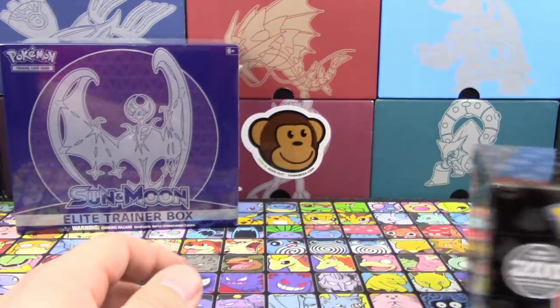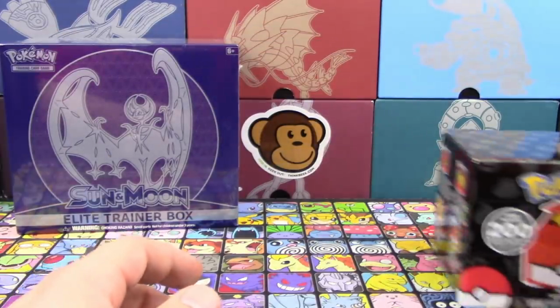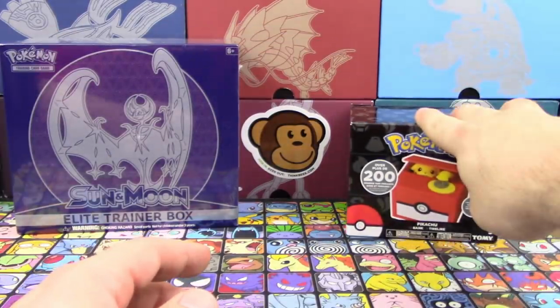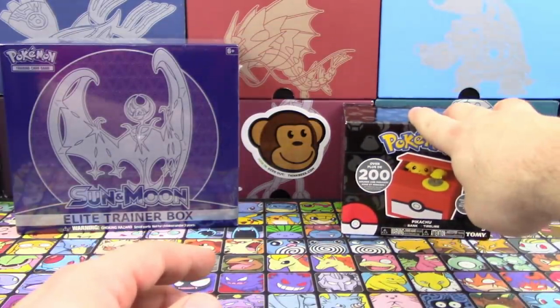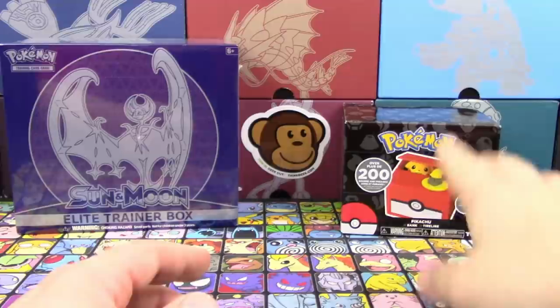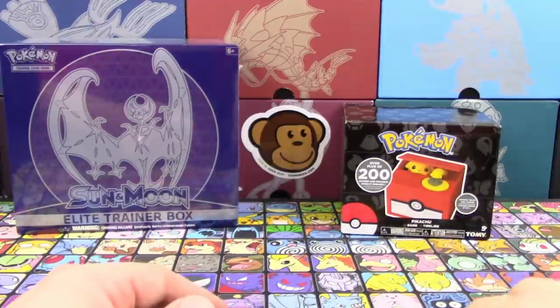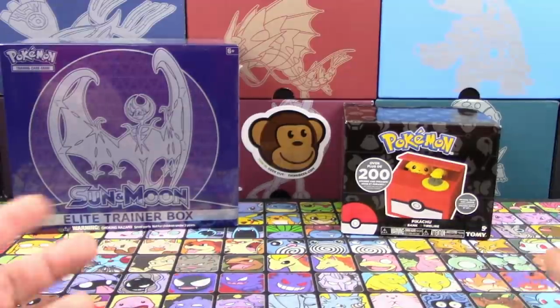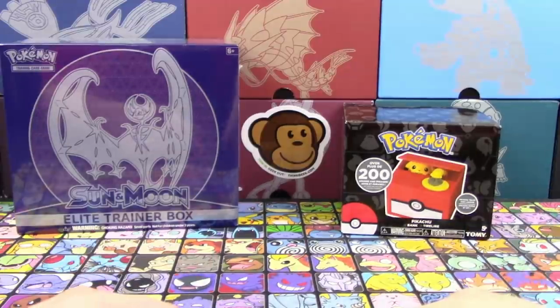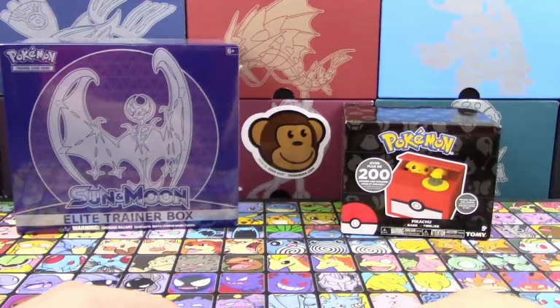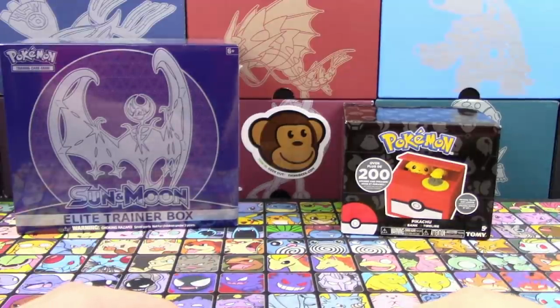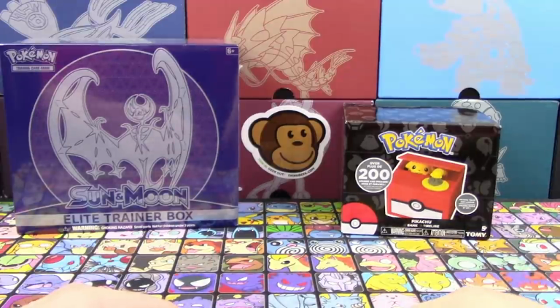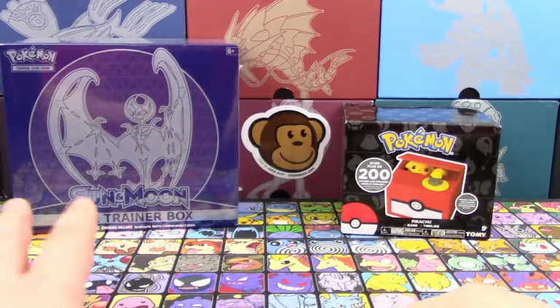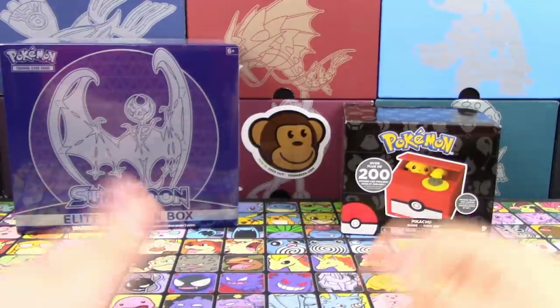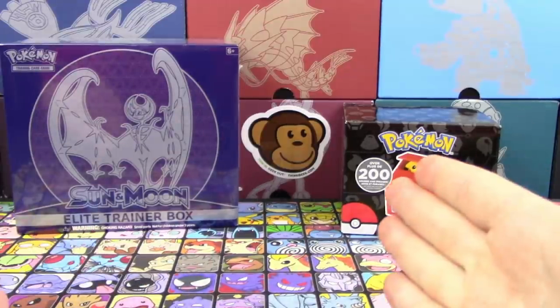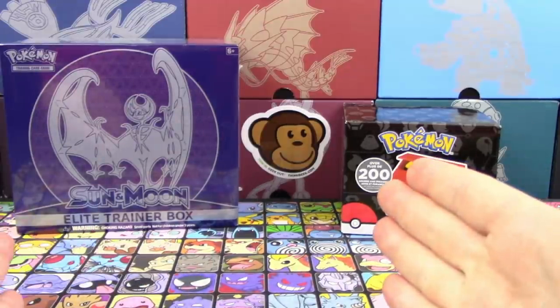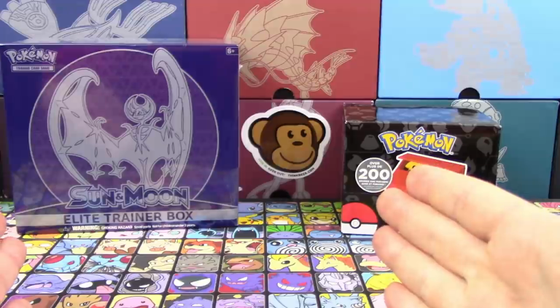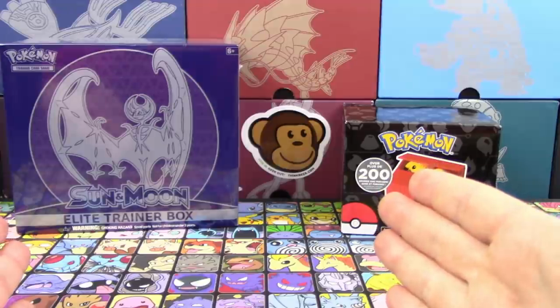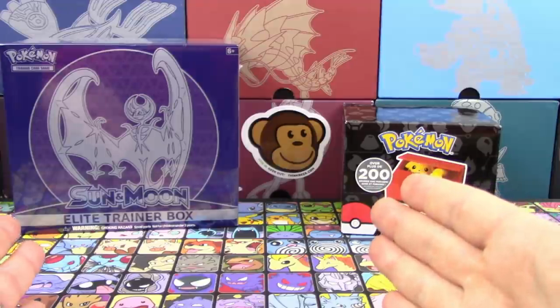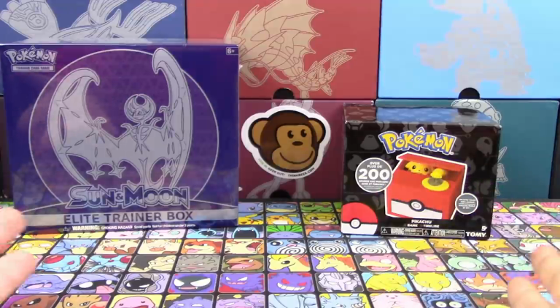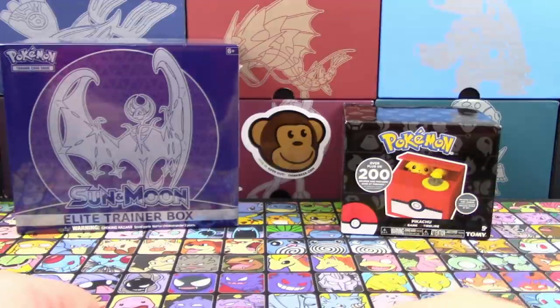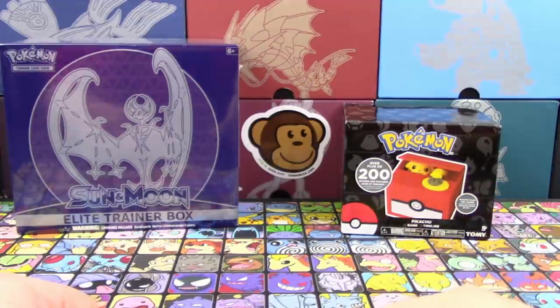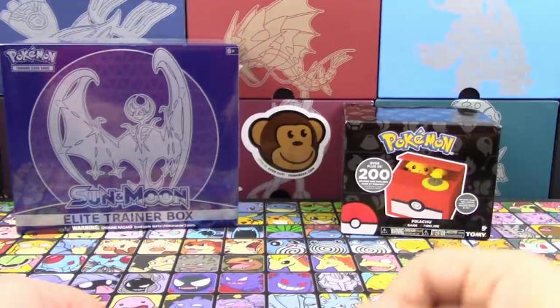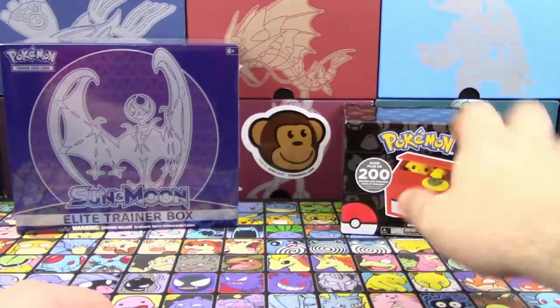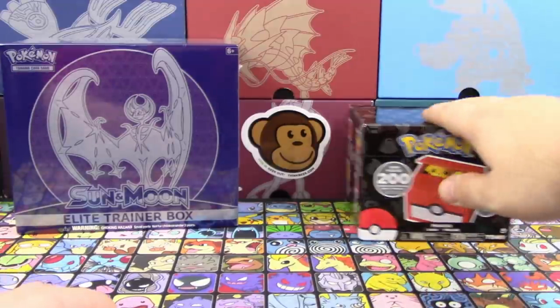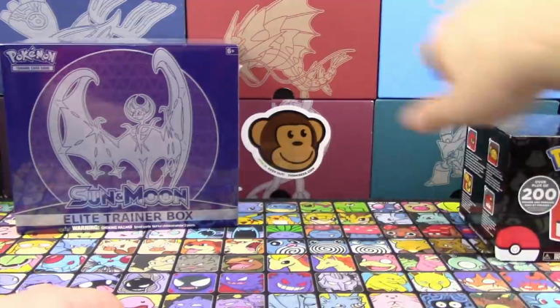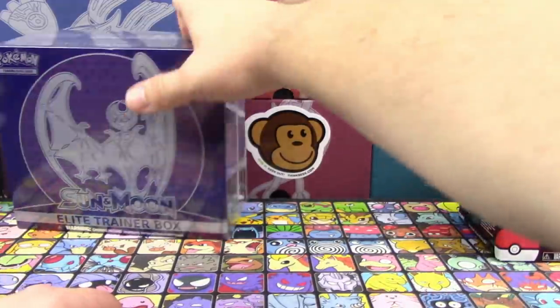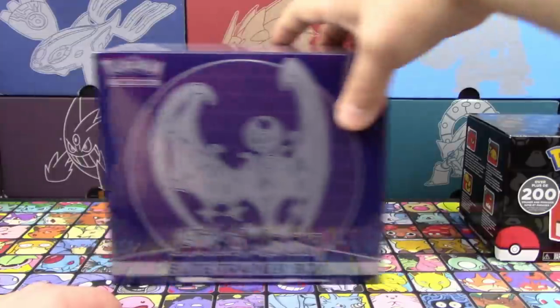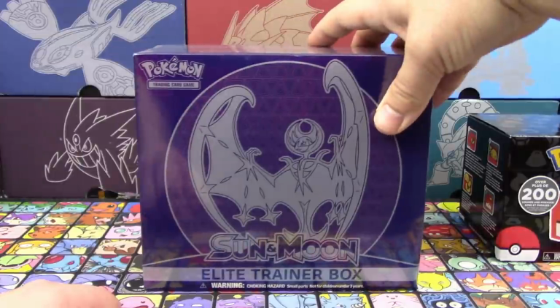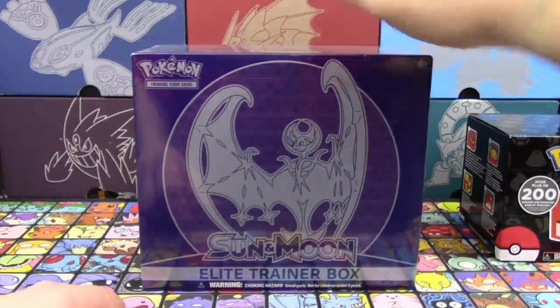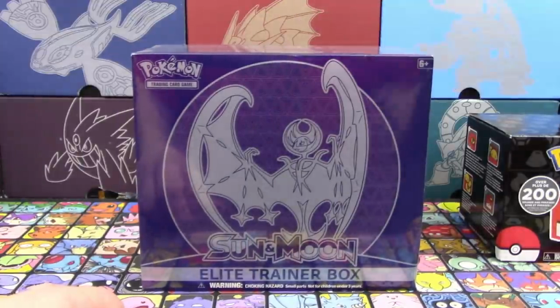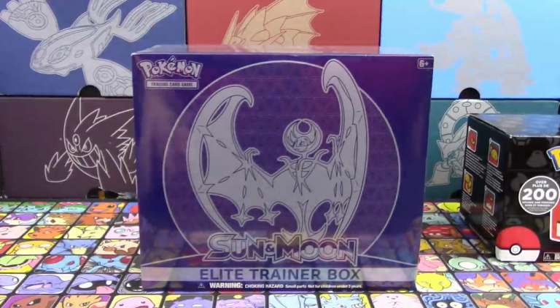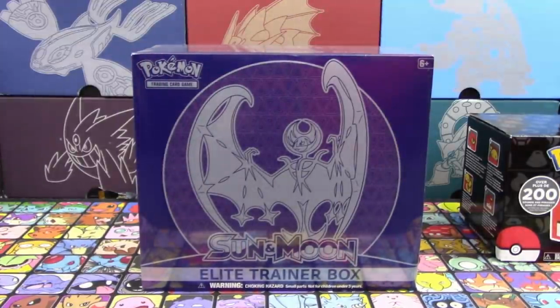On top of that, as a thank you from ThinkGeek for doing this giveaway in conjunction with them, they gave us a Sun and Moon Elite Trainer Box. So we get to open that up as well. Em, why don't you take over that for now and I'll just open up whatever packs are left.